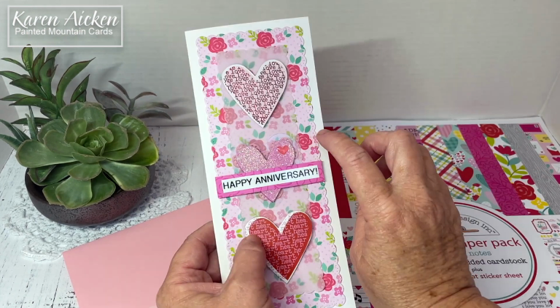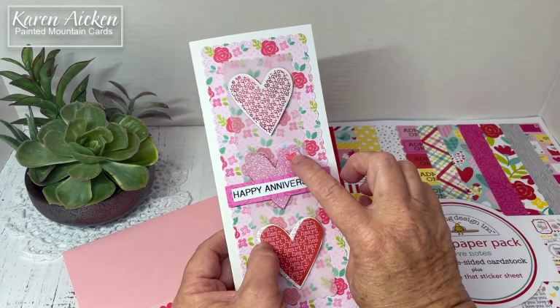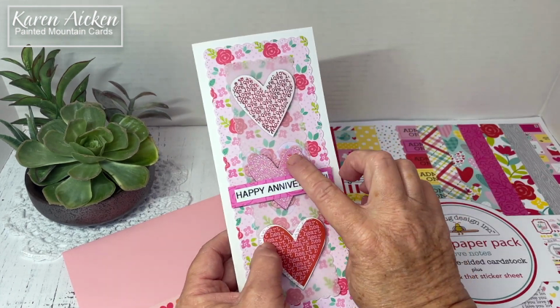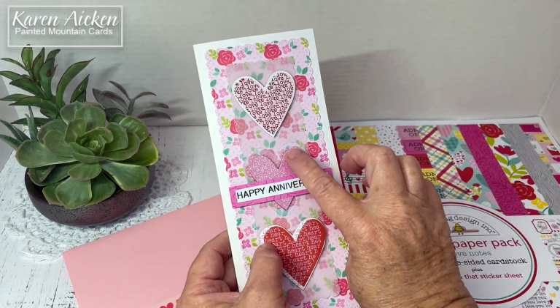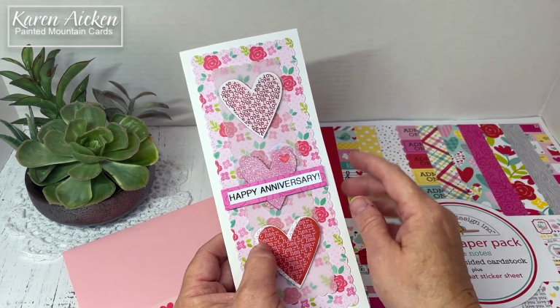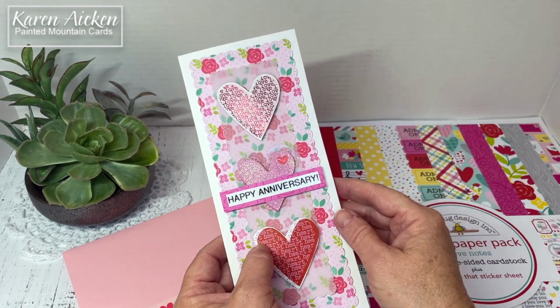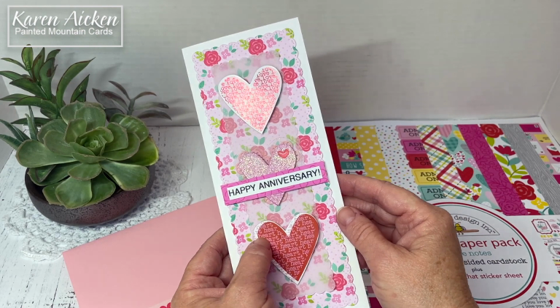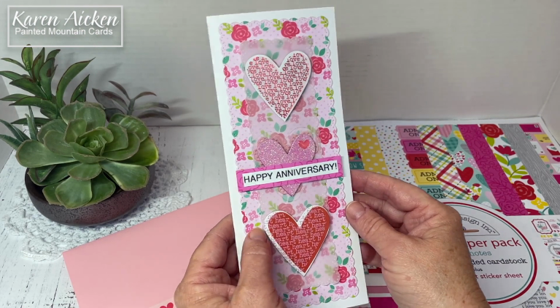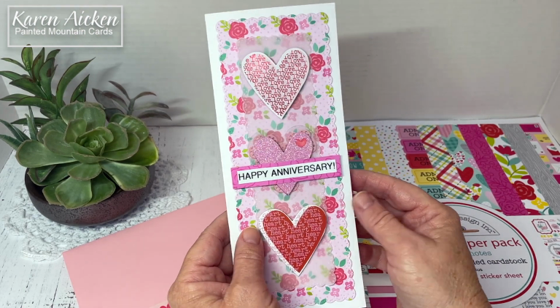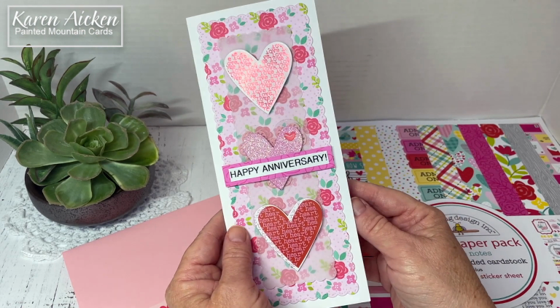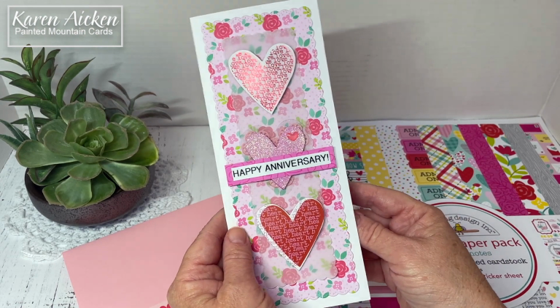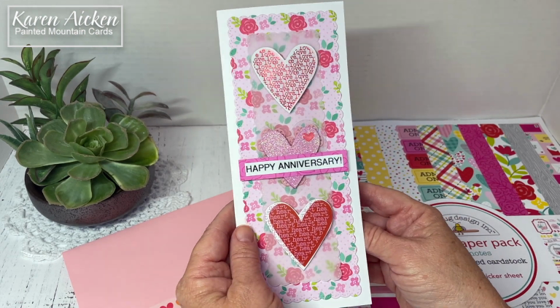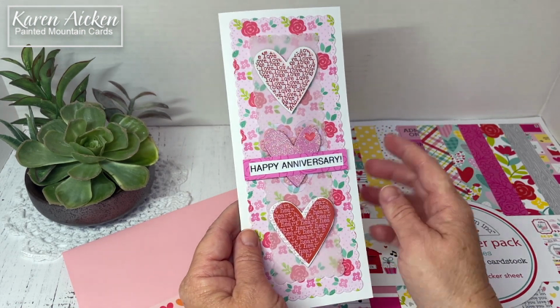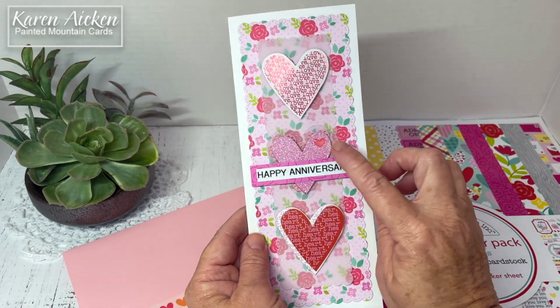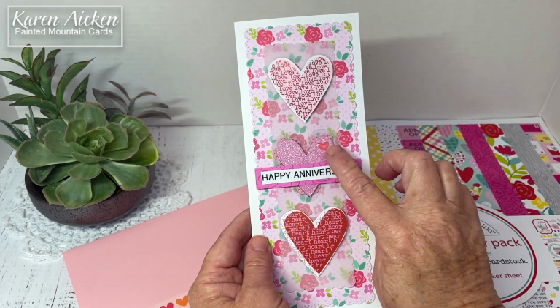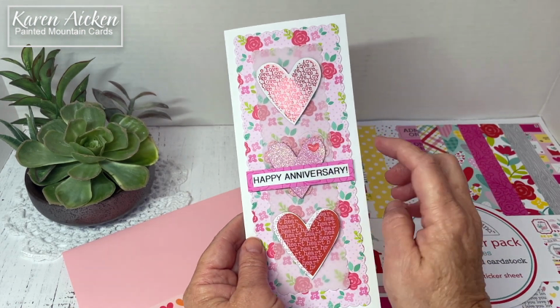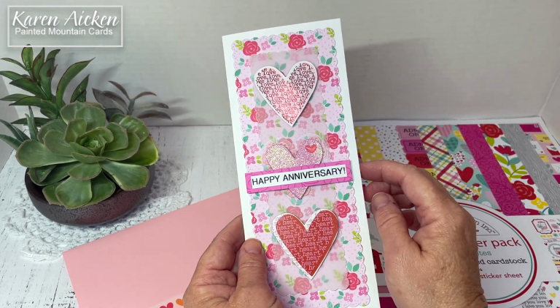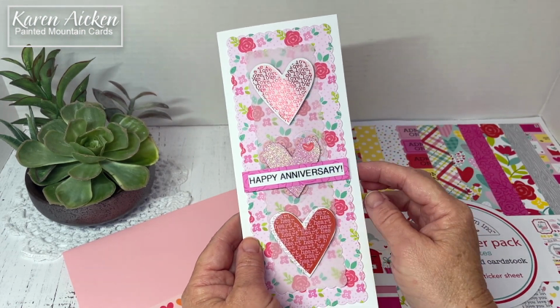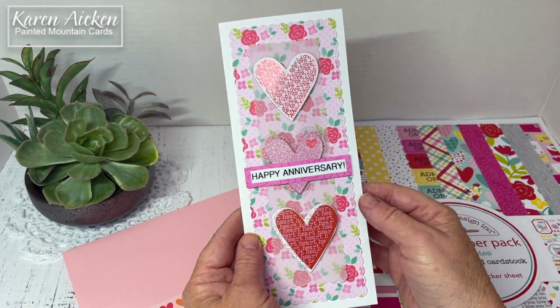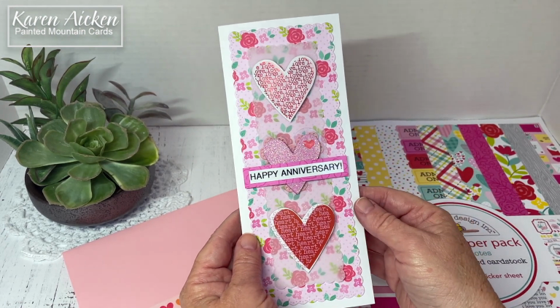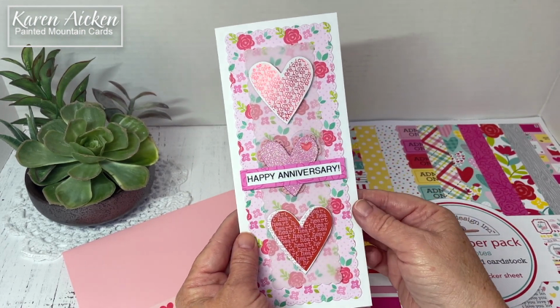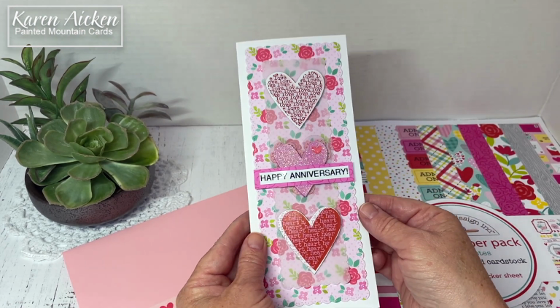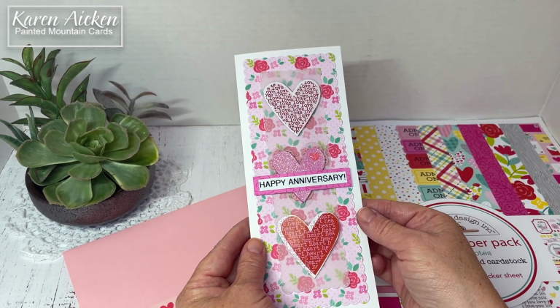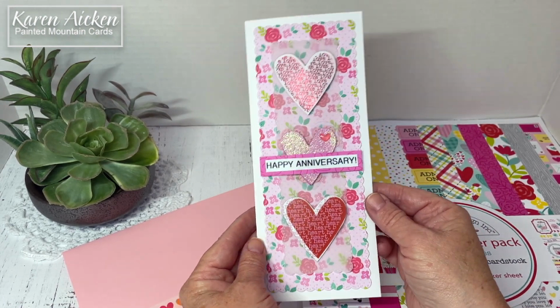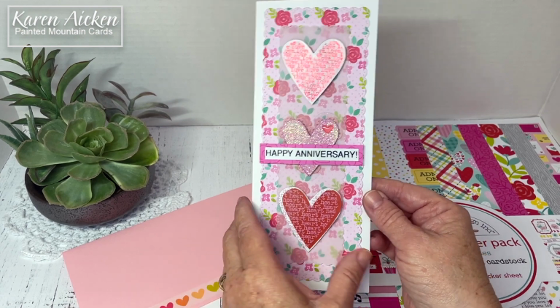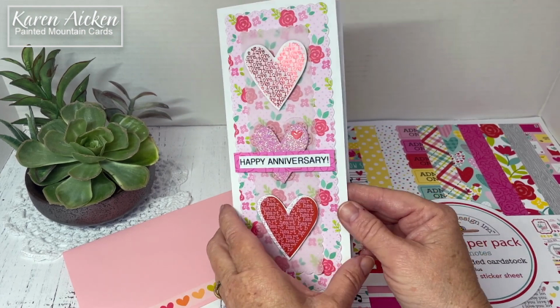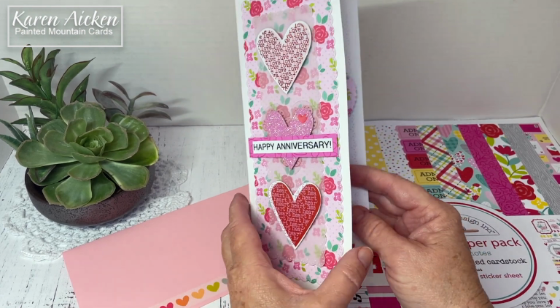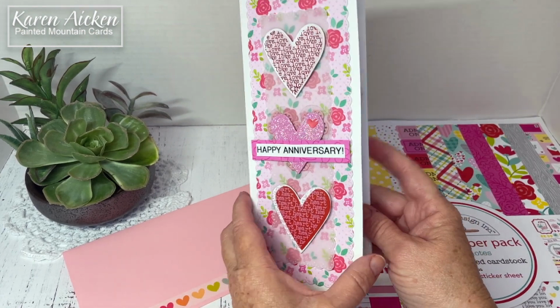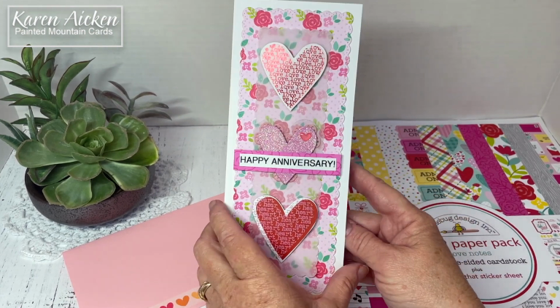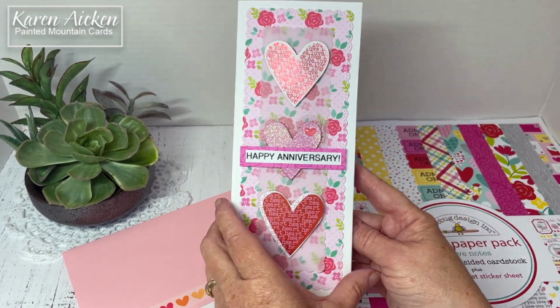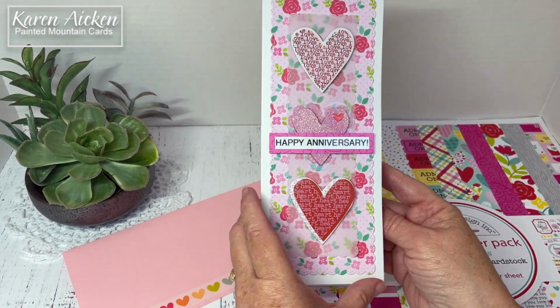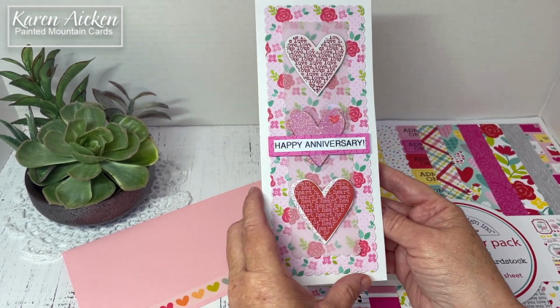I added one of the Love This little hearts. I've been using both the Love This enamel hearts and the rainbow hearts a lot — I've talked about those in other videos.